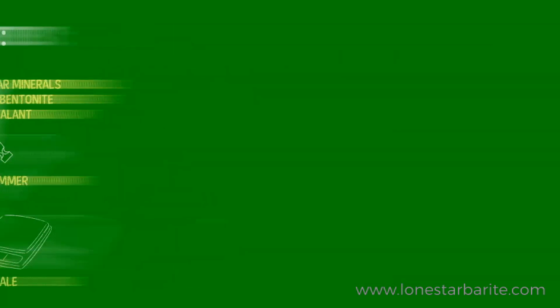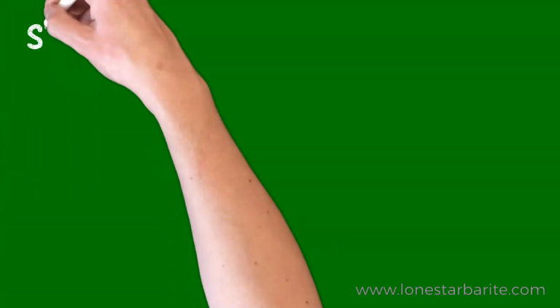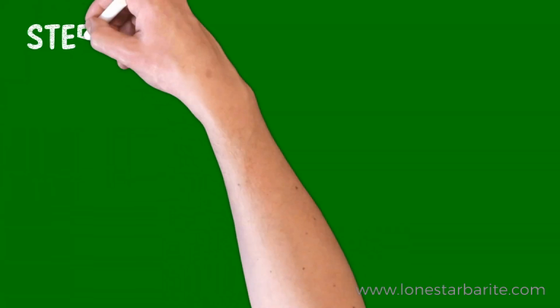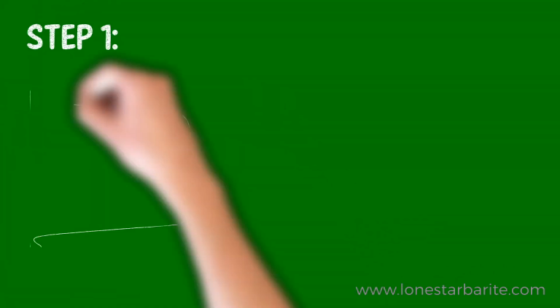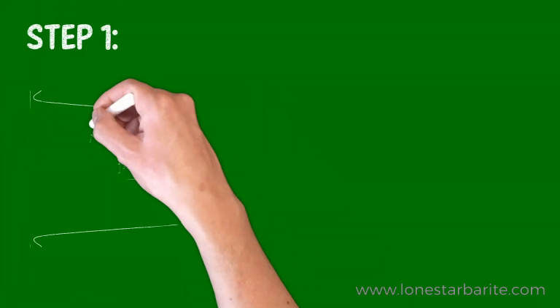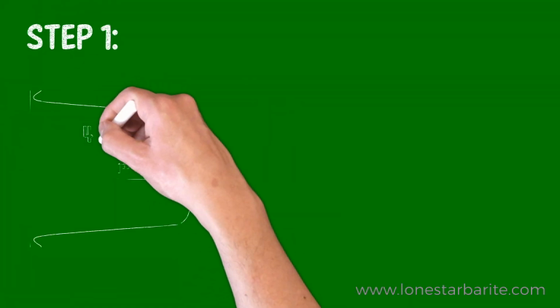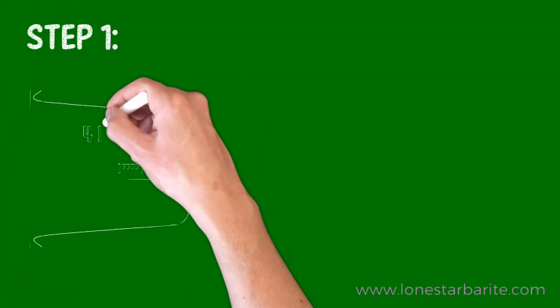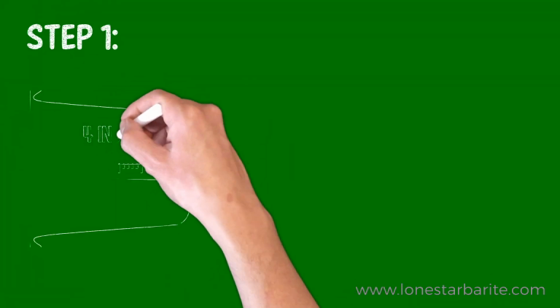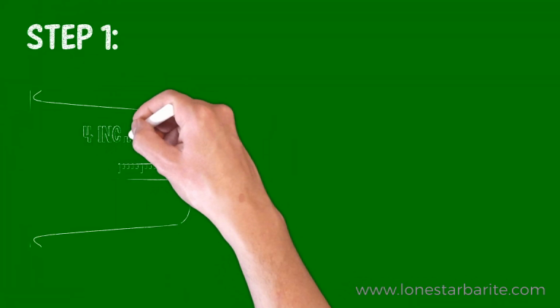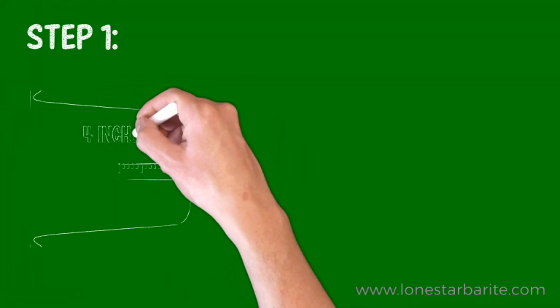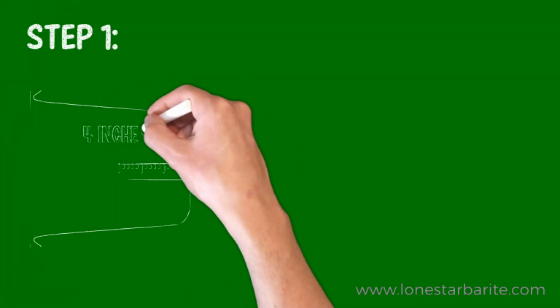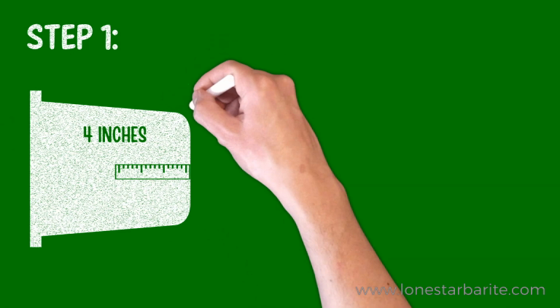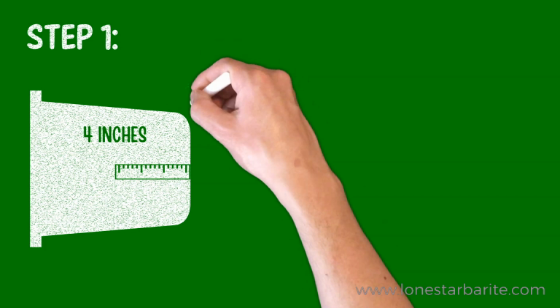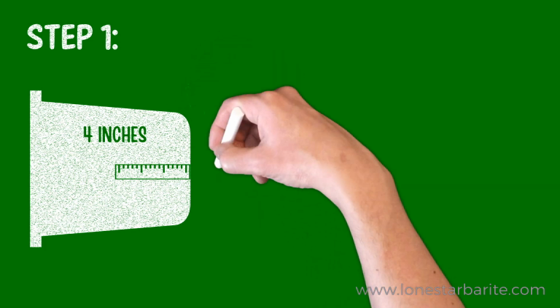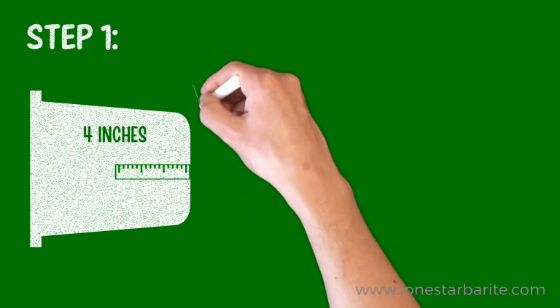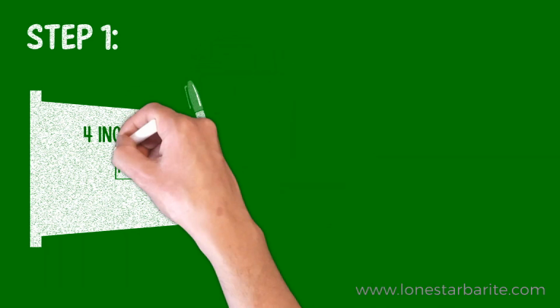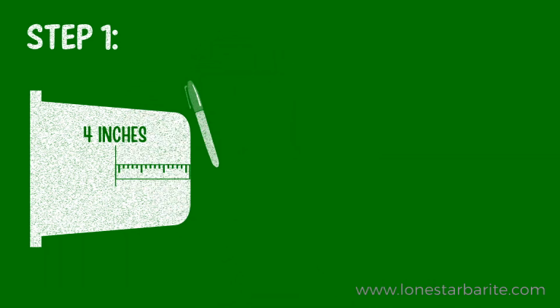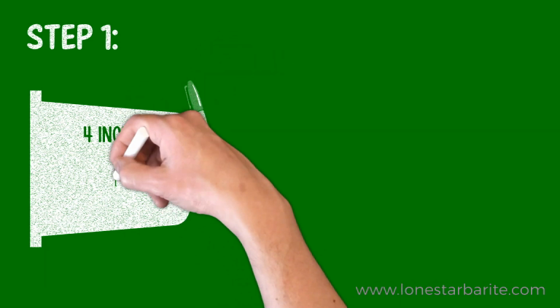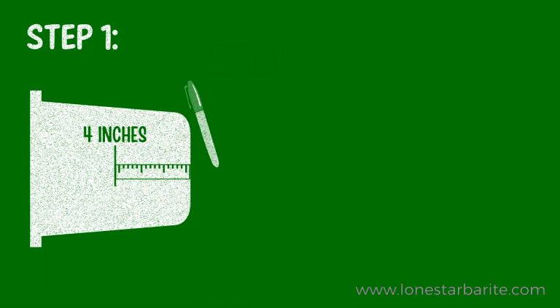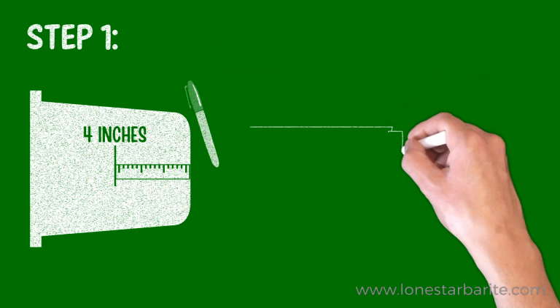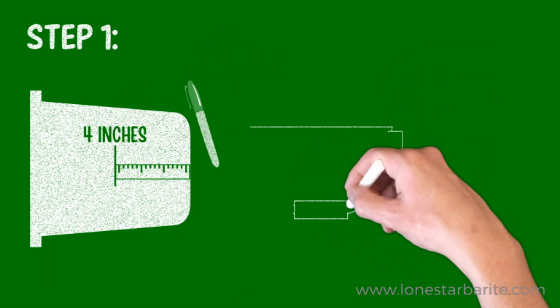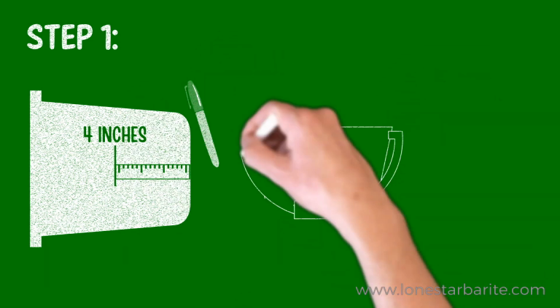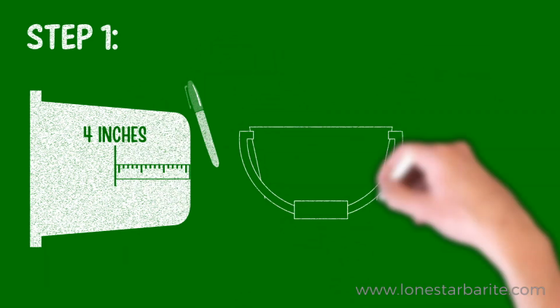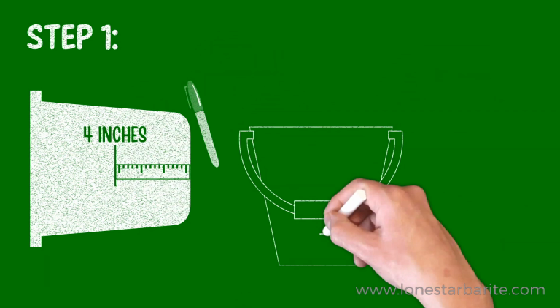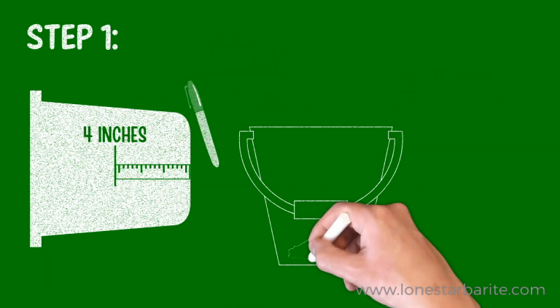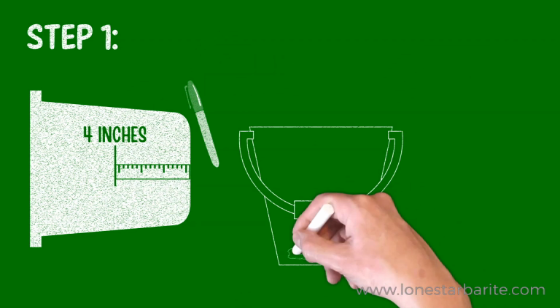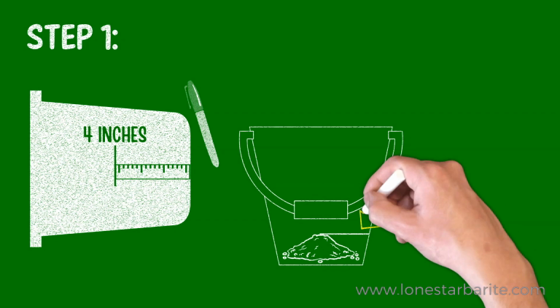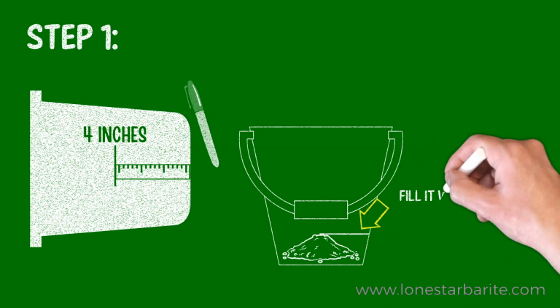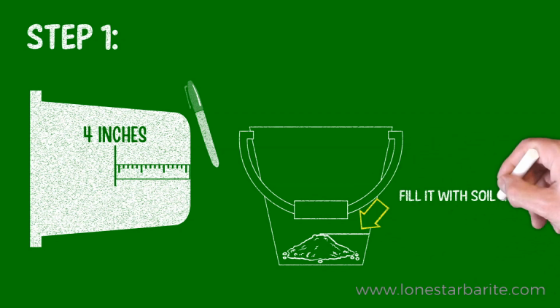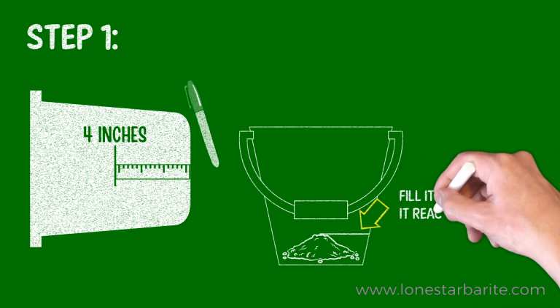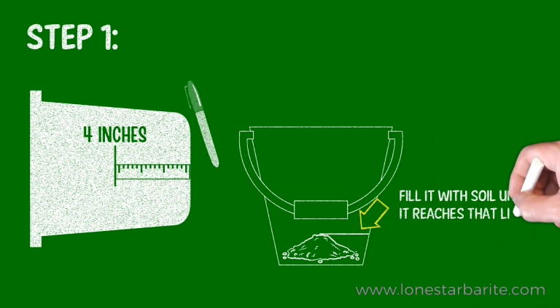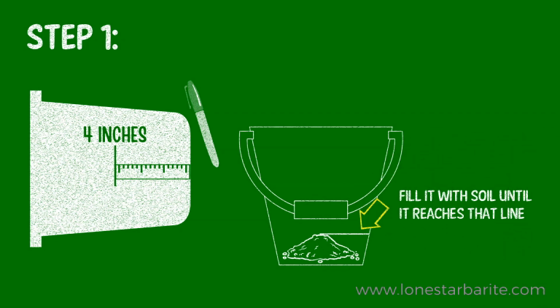In the first step, take one of your buckets, measure four inches from the bottom, and draw a line with your permanent marker. Then fill that bucket with soil until it reaches that line.